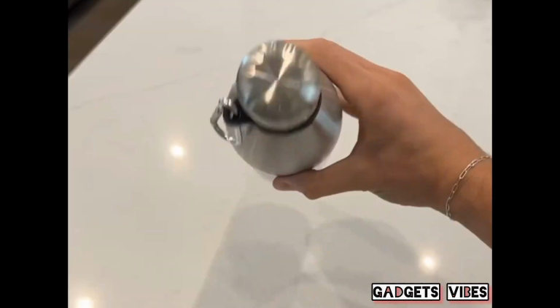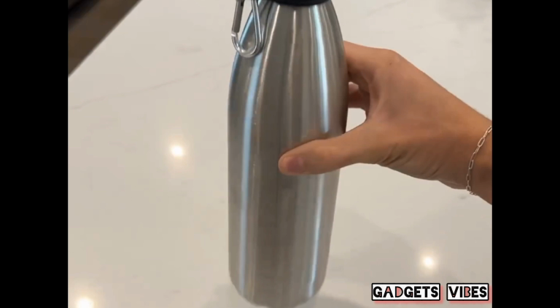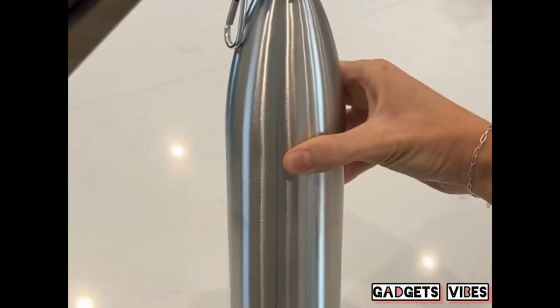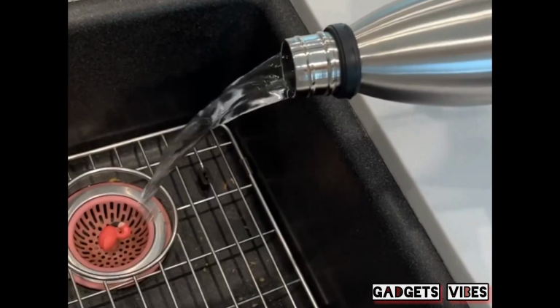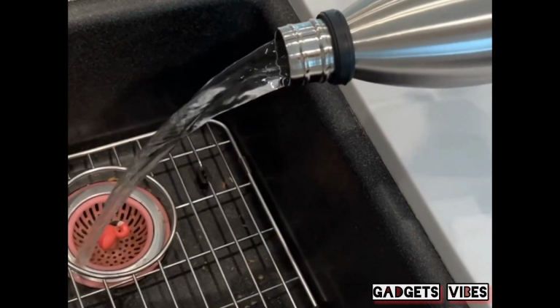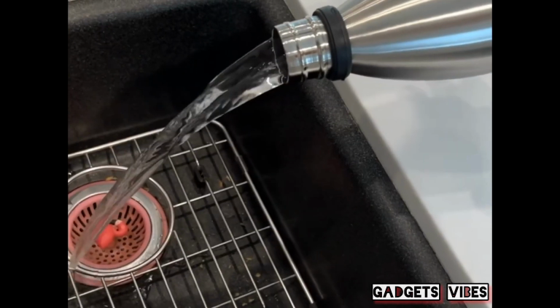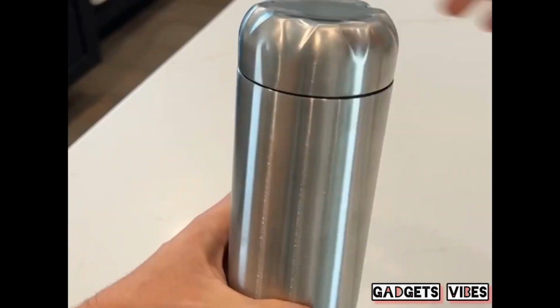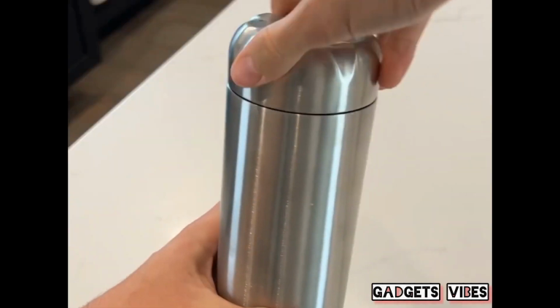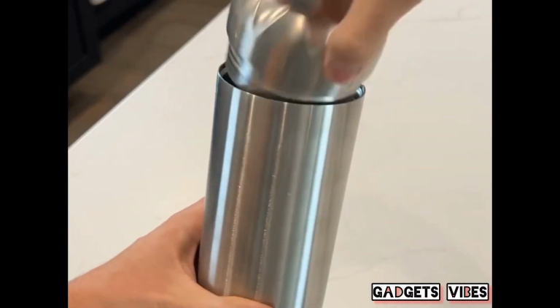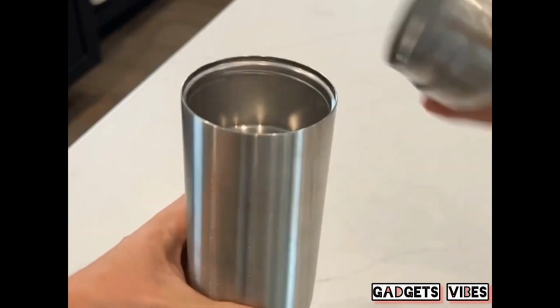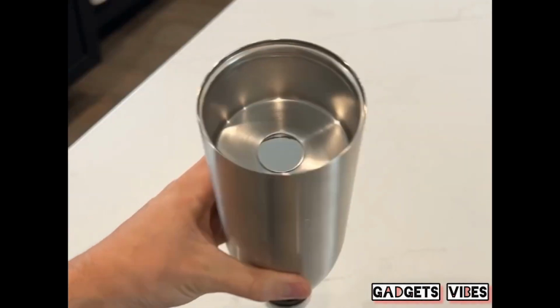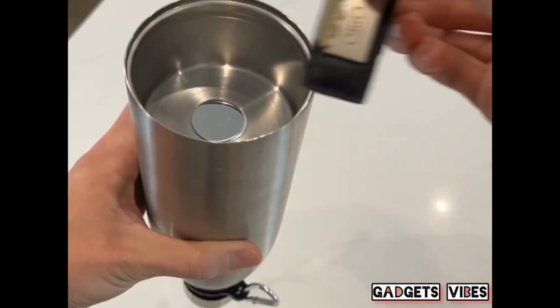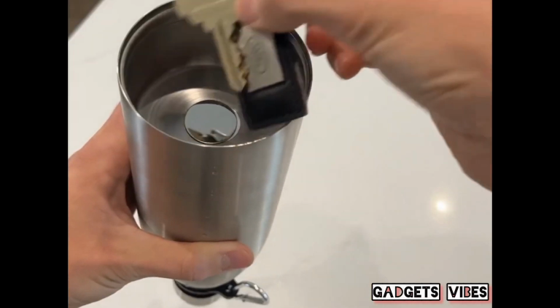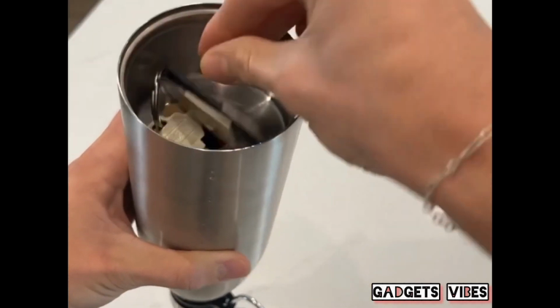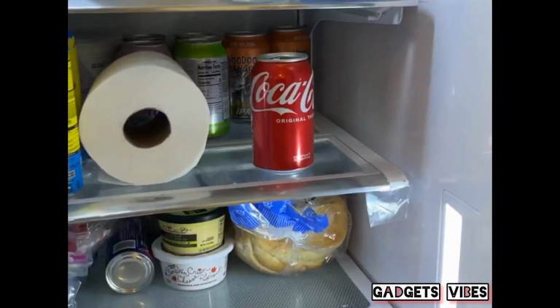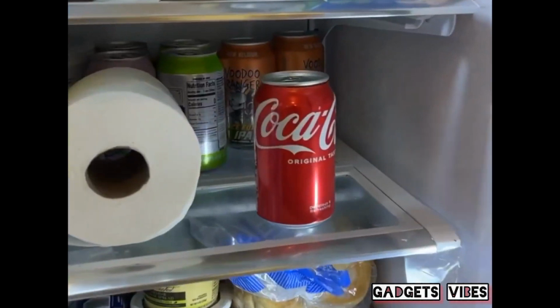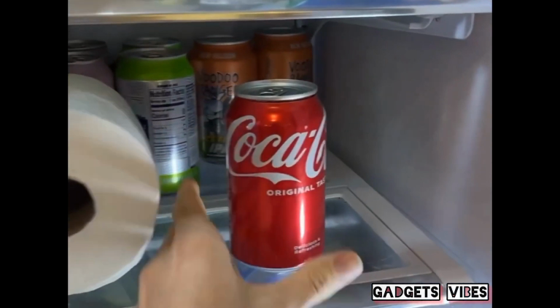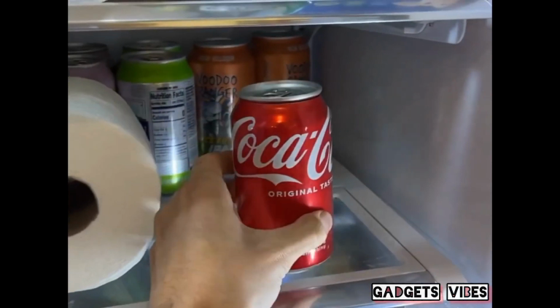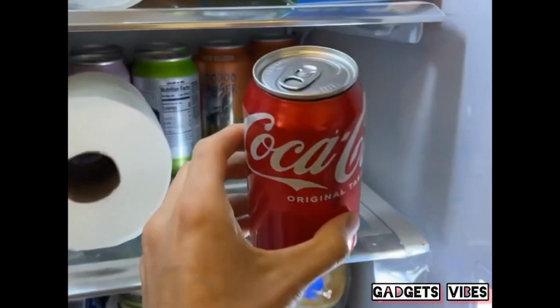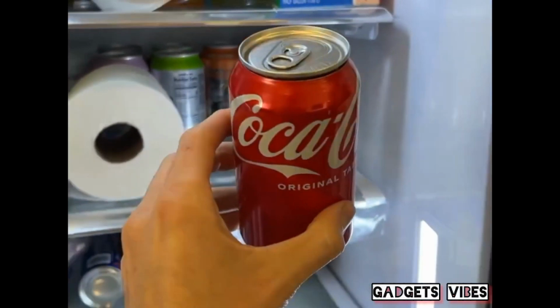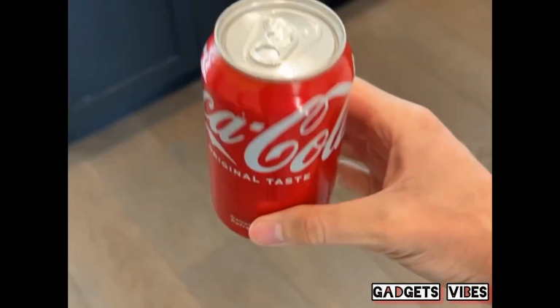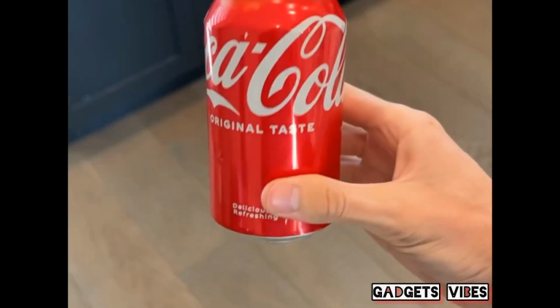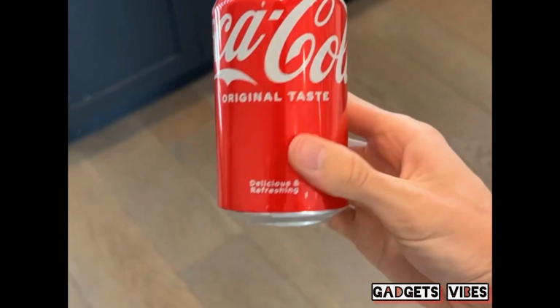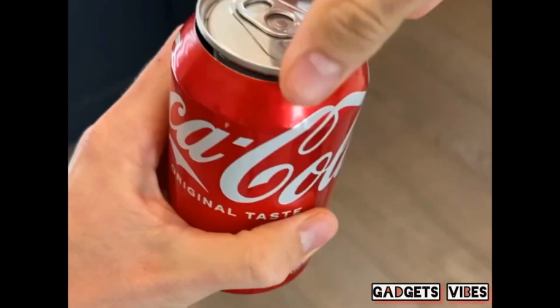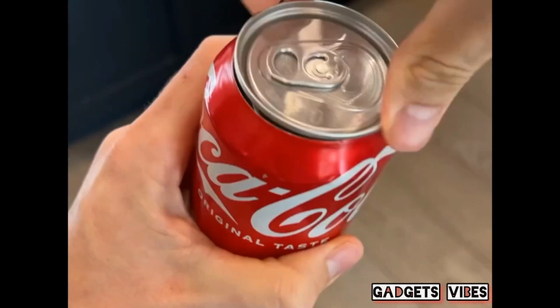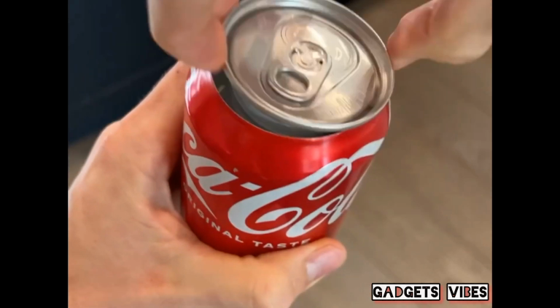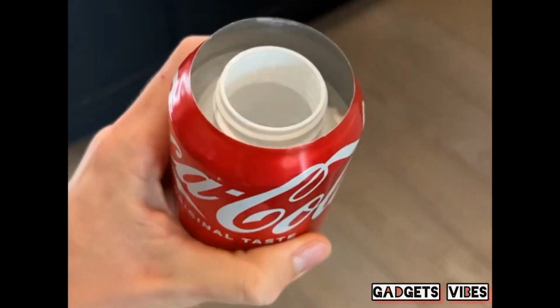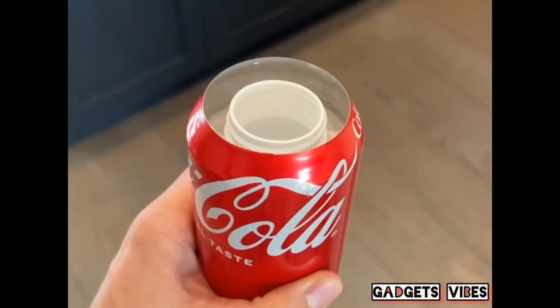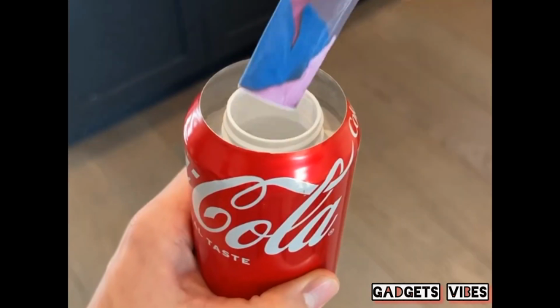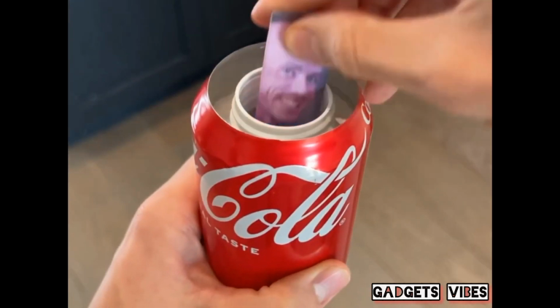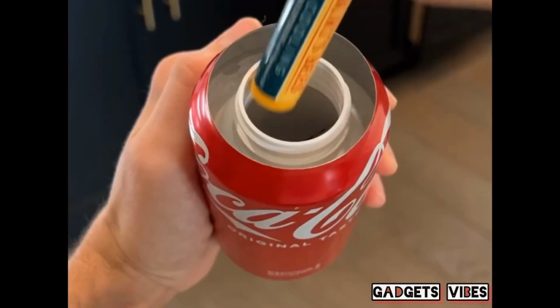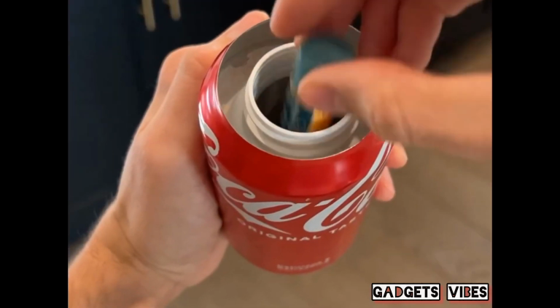This works just like a water bottle, but if you unscrew the bottom, it has a hidden container. This looks and feels just like a regular soda can, but if you unscrew the top, you can hide stuff inside.